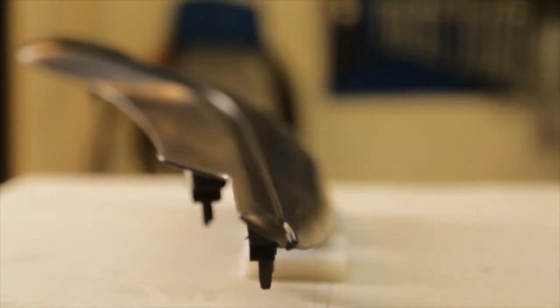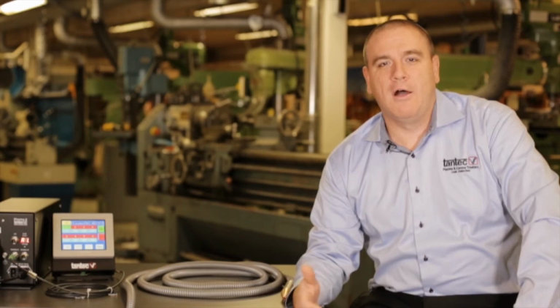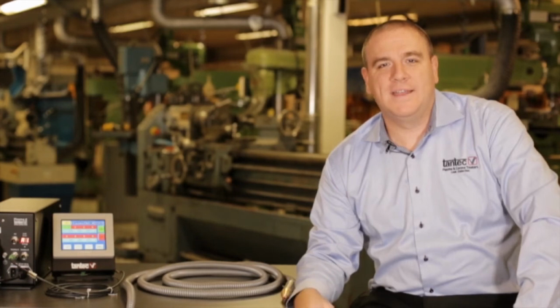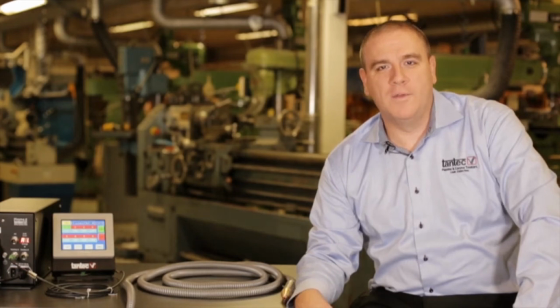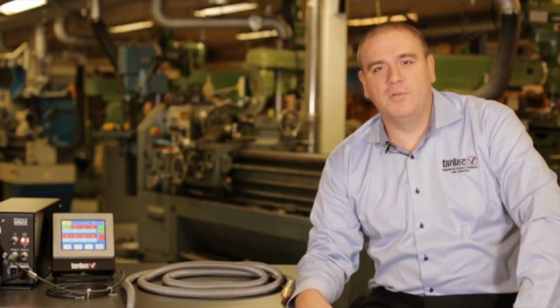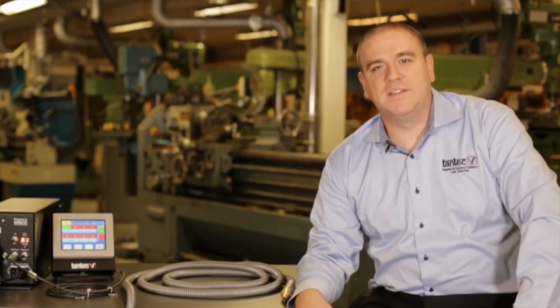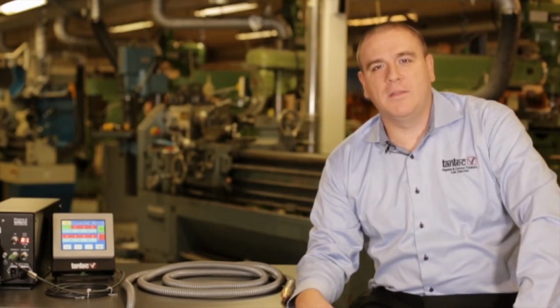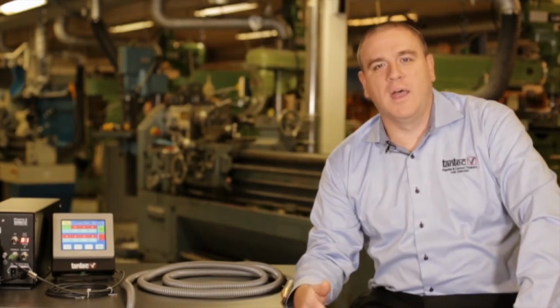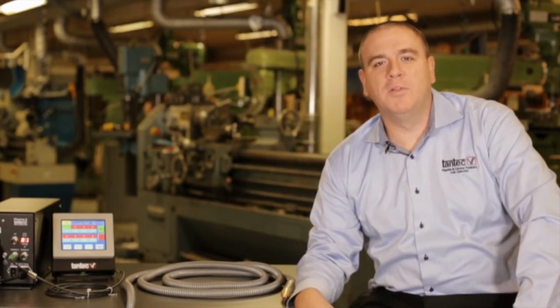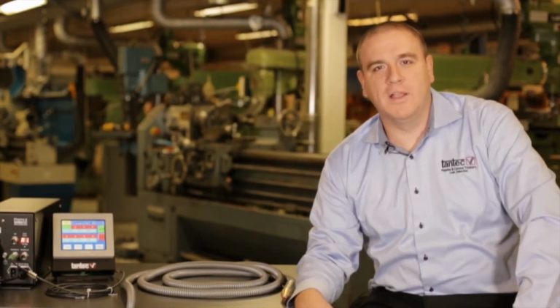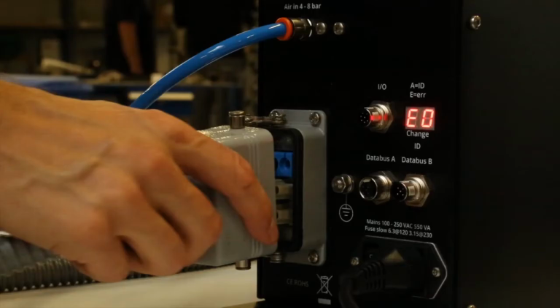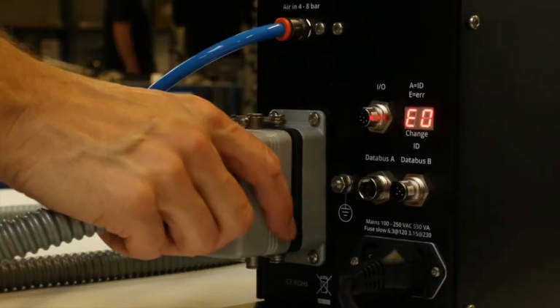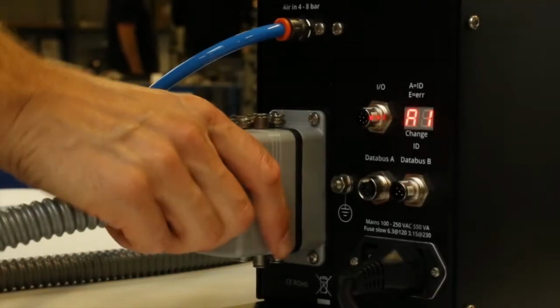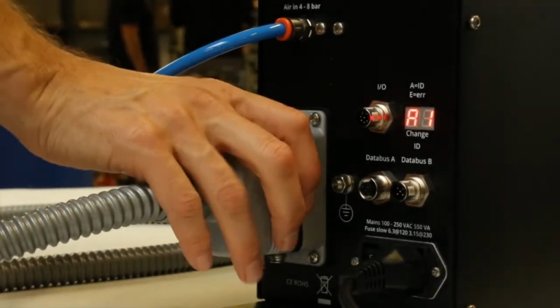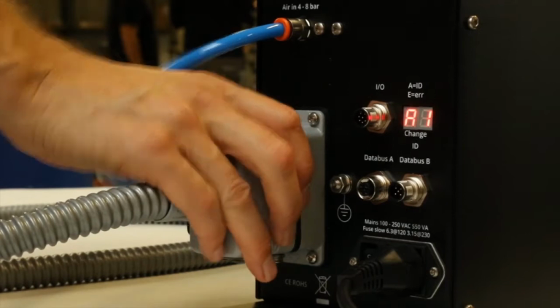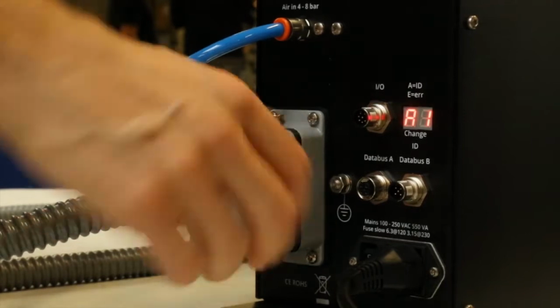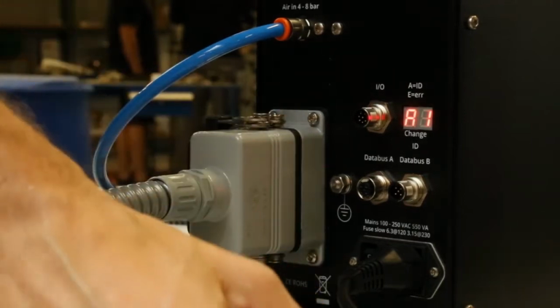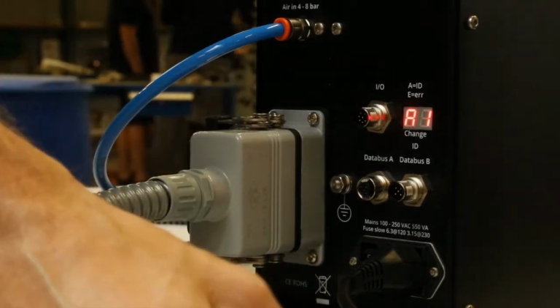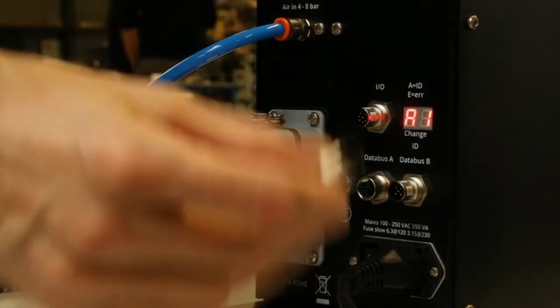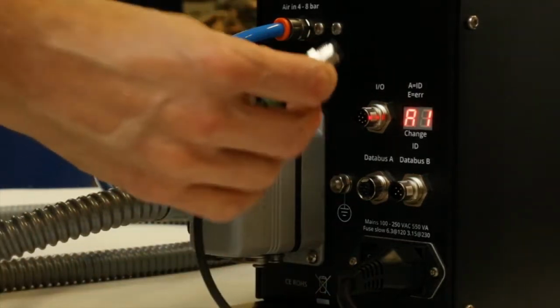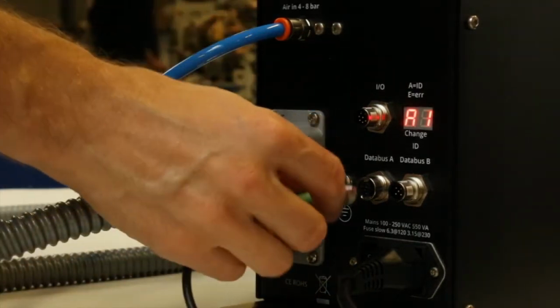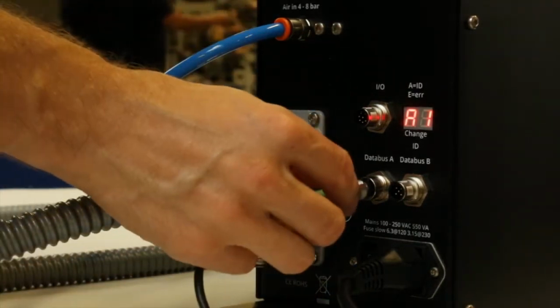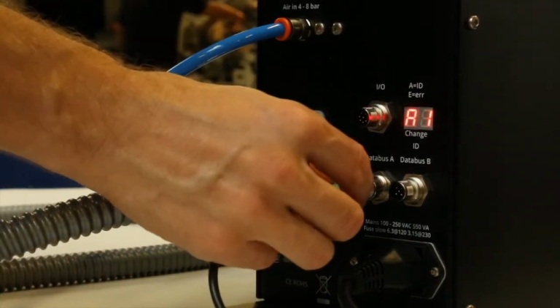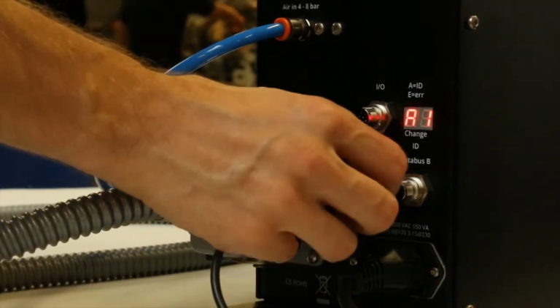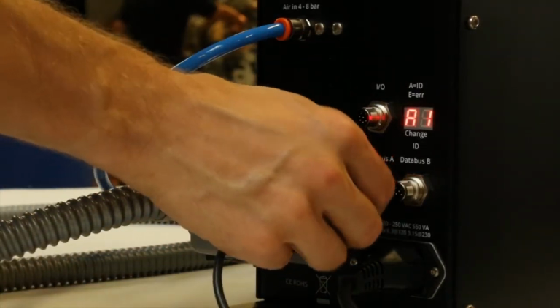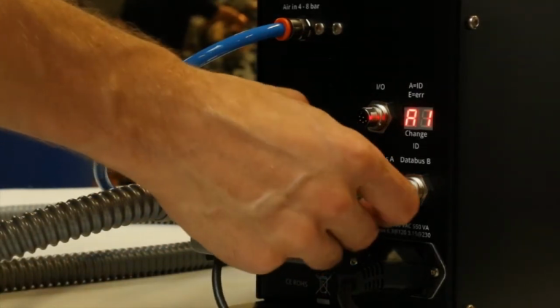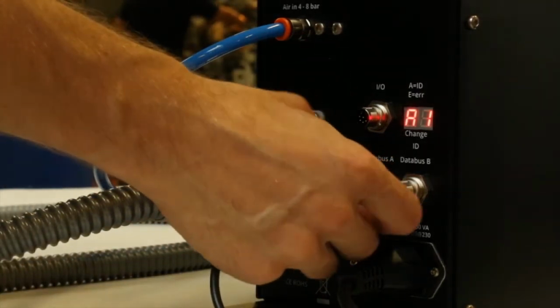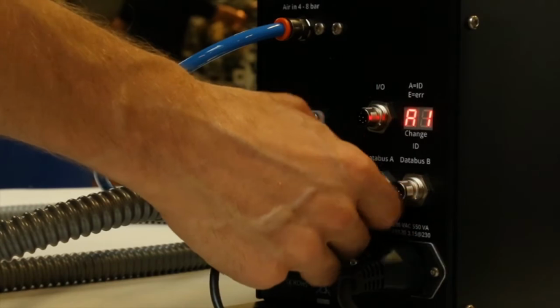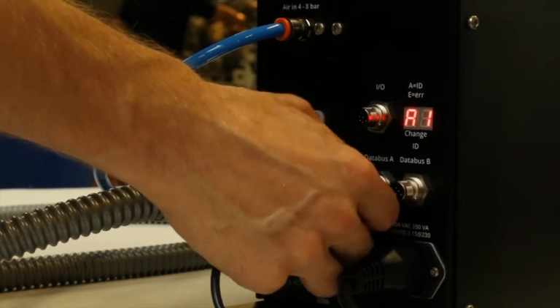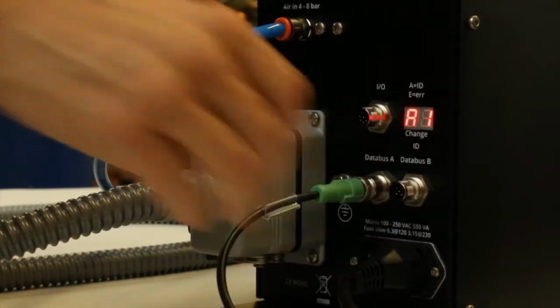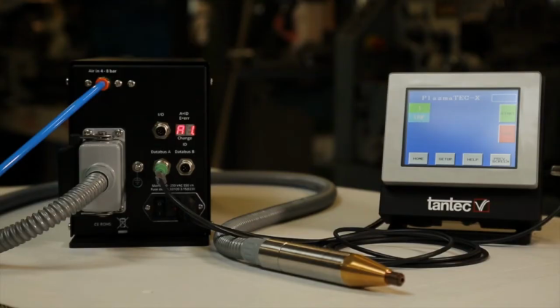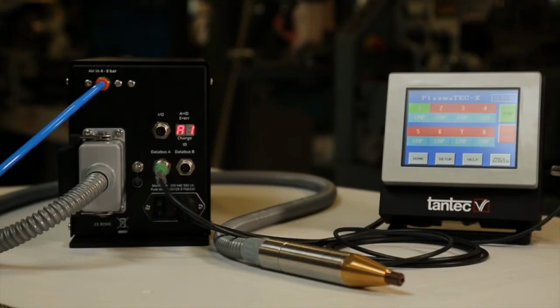Like all Tantec equipment, the Plasmatec X was designed with plug and play features. Simple connection of the power cord, the nozzle, and the HMI controller, and the system is ready to run.